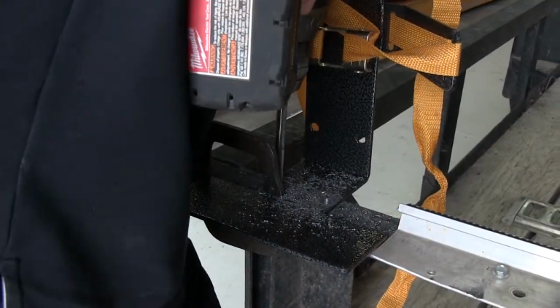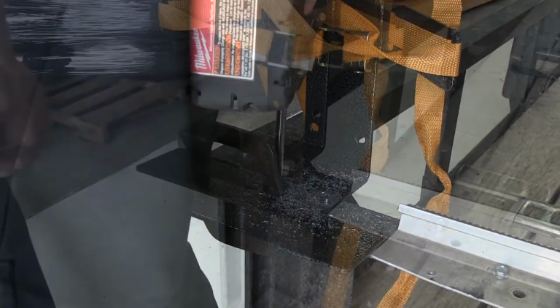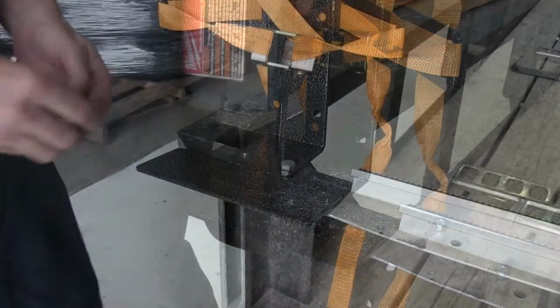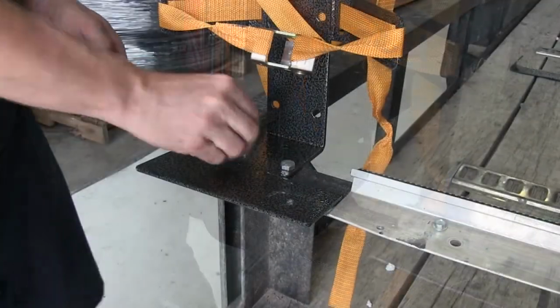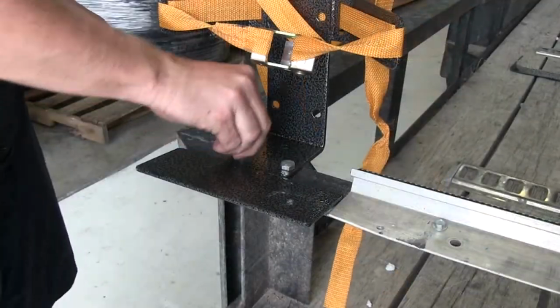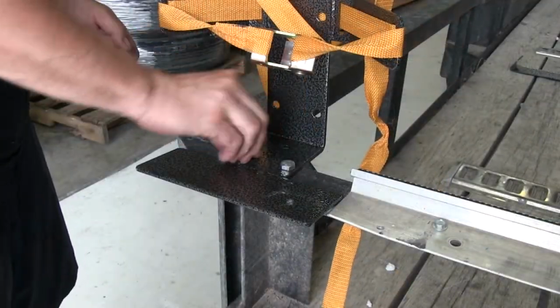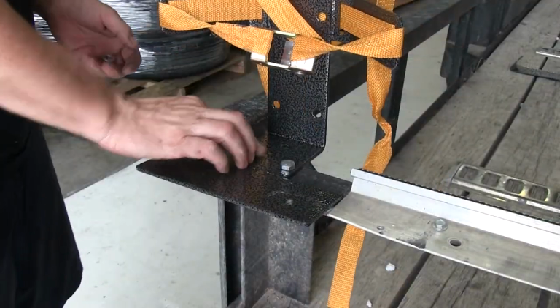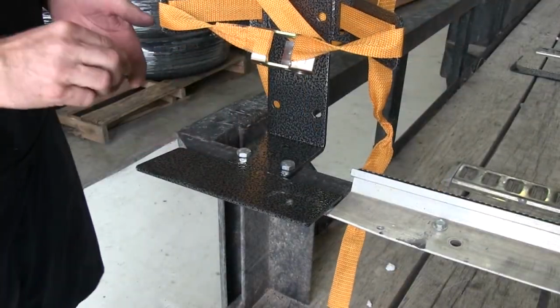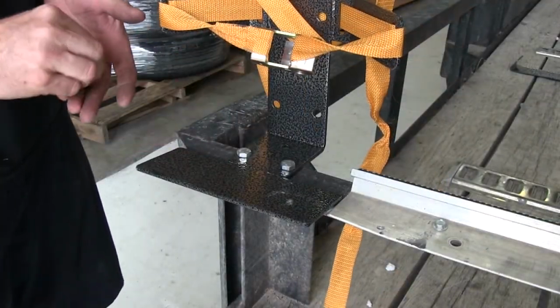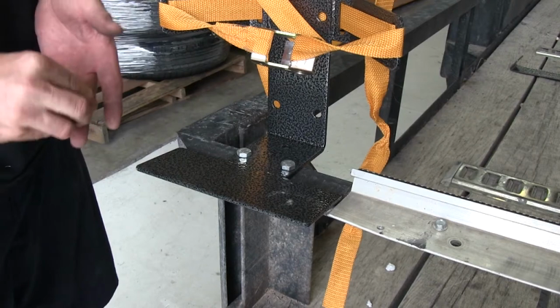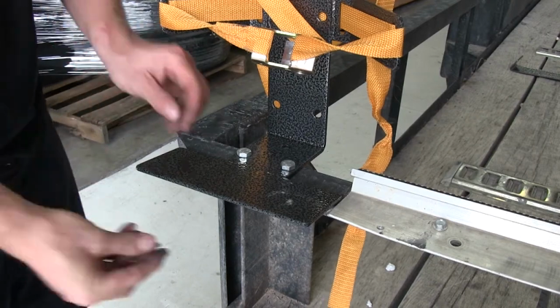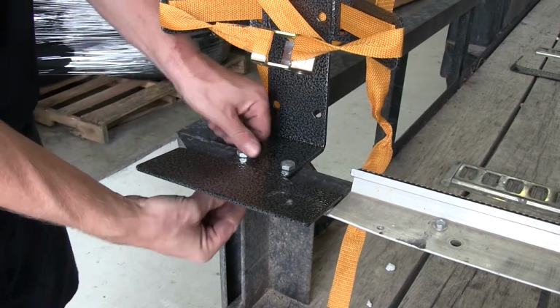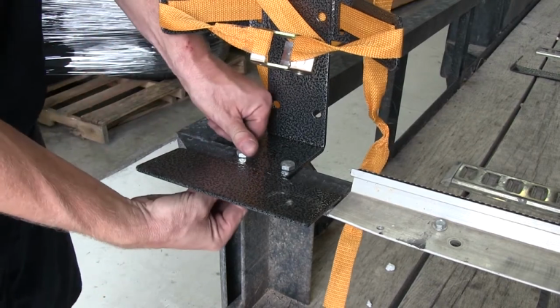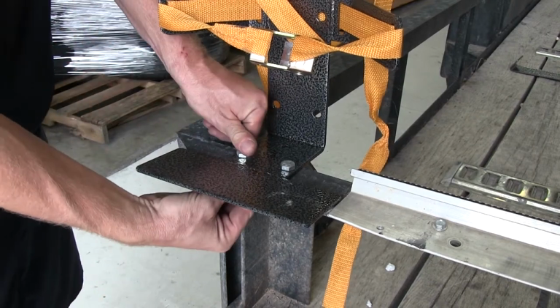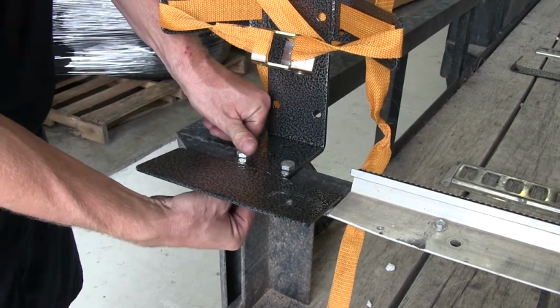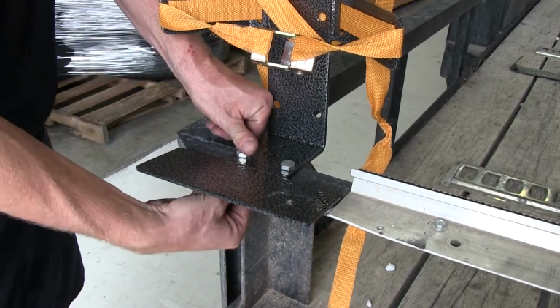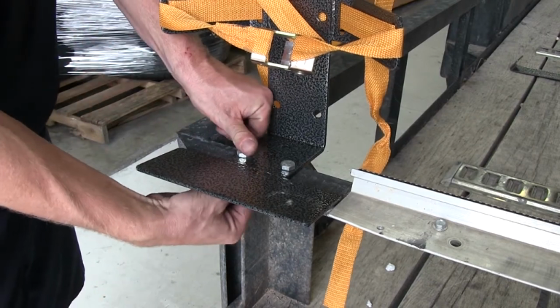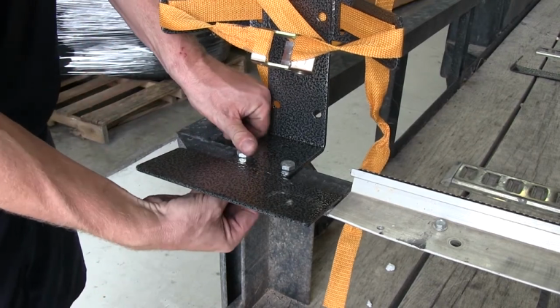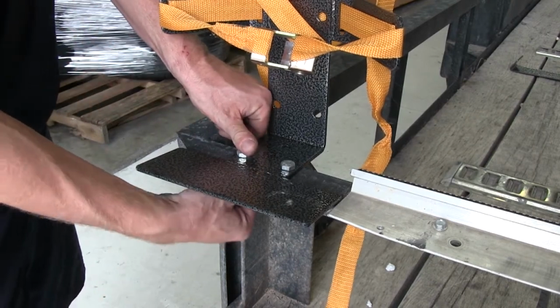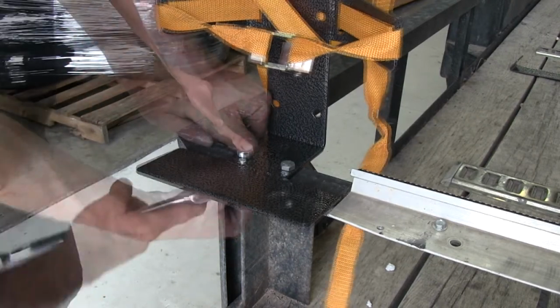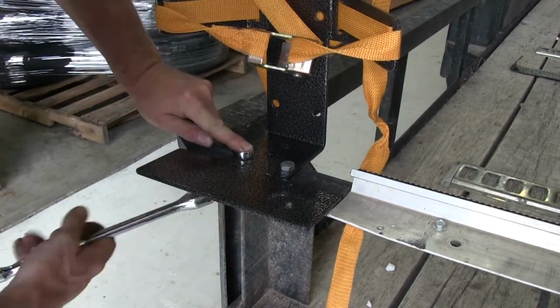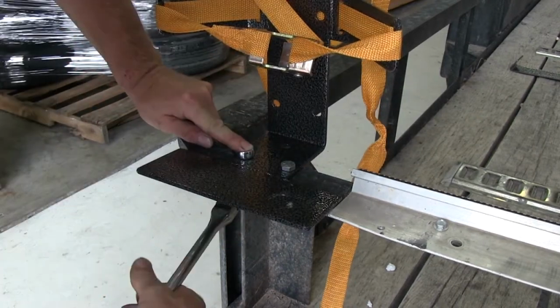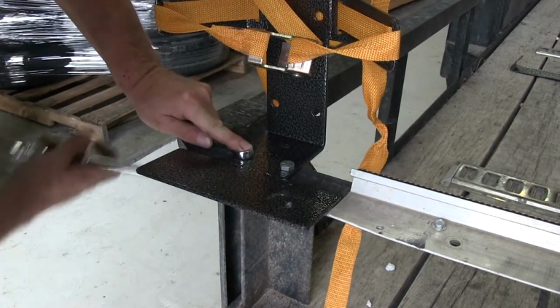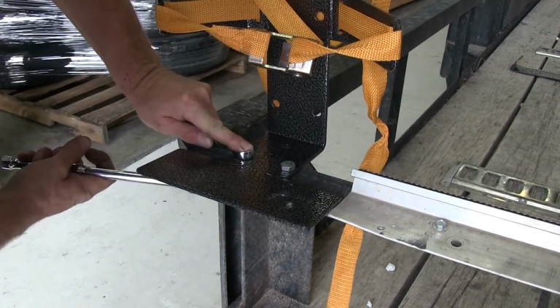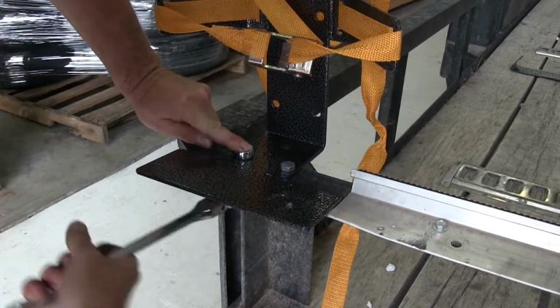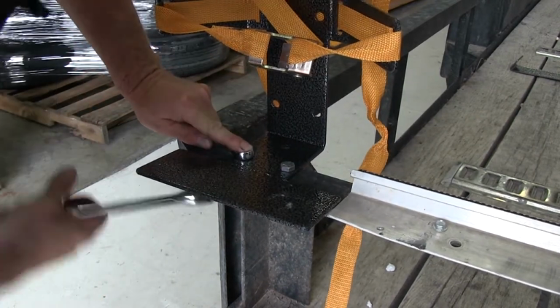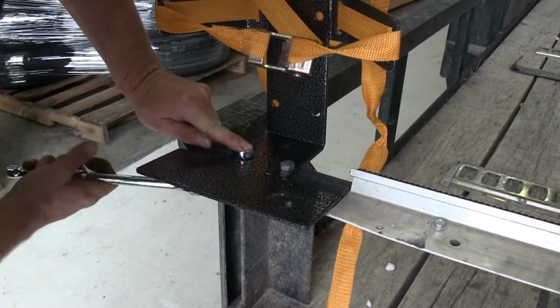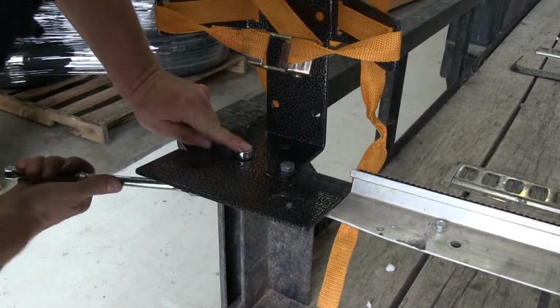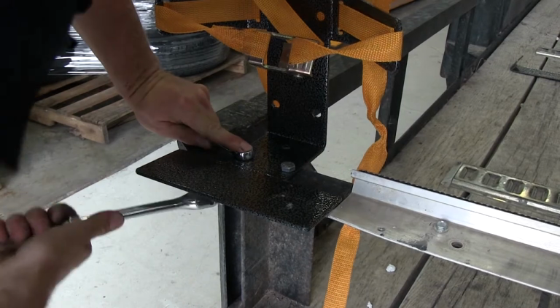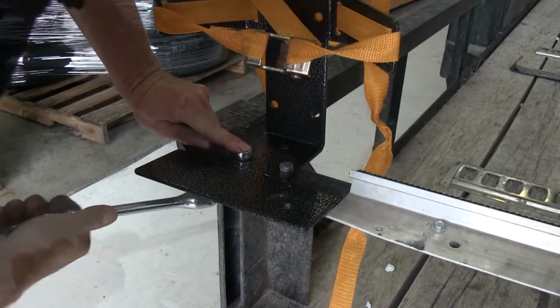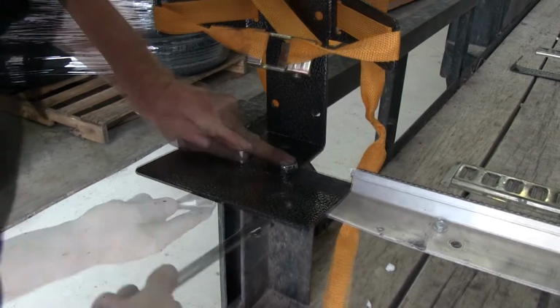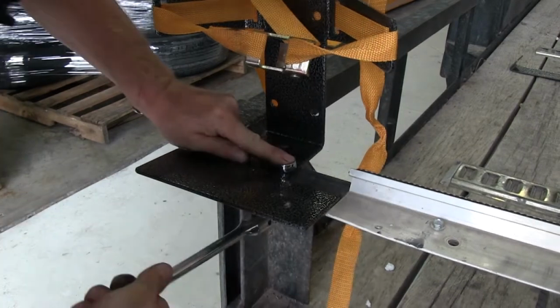We'll be using three-eighths grade 8 bolts and locking flange nuts. Once we have both our hardware loosely installed we'll go ahead and tighten them down for good.